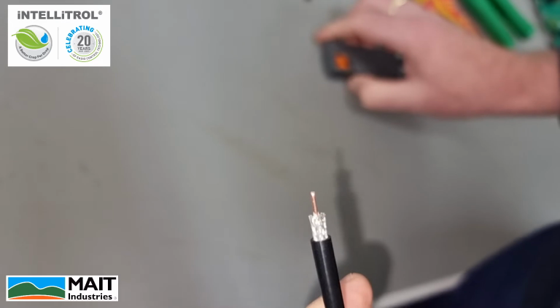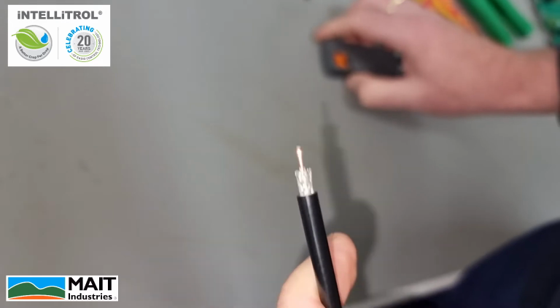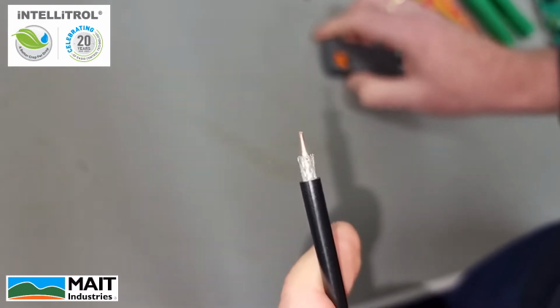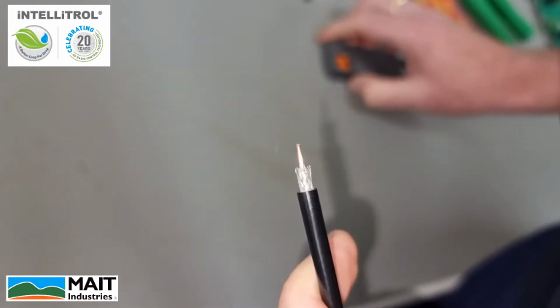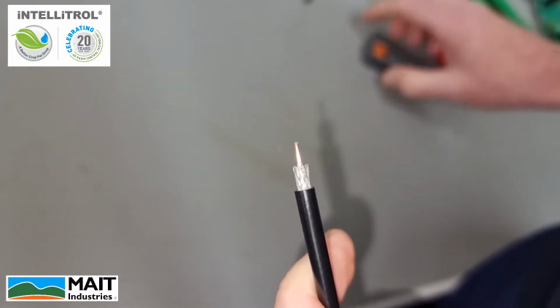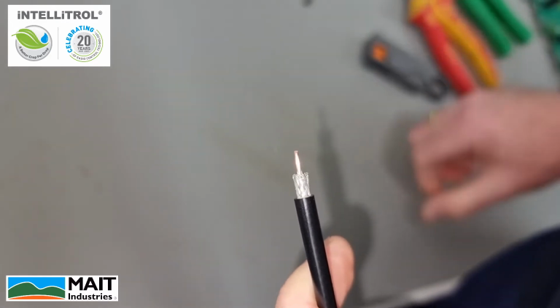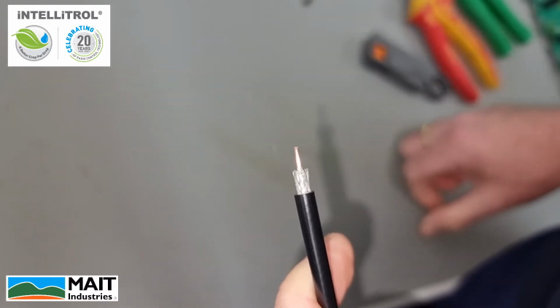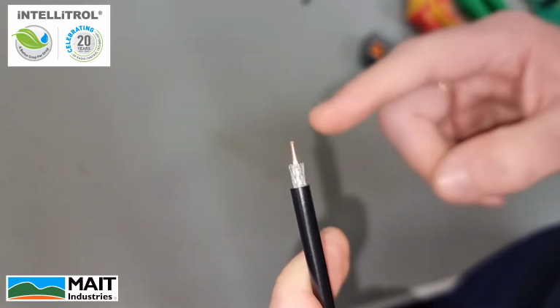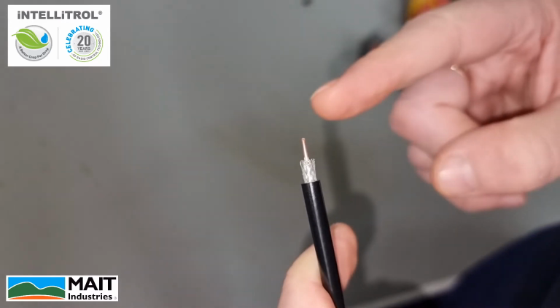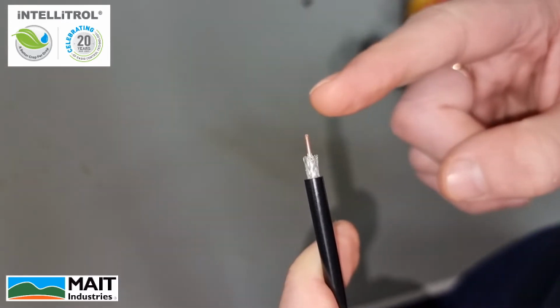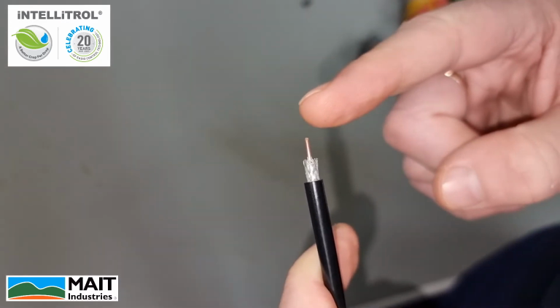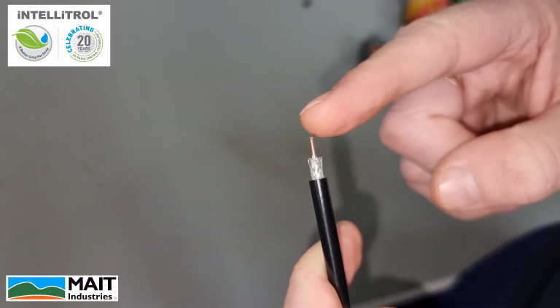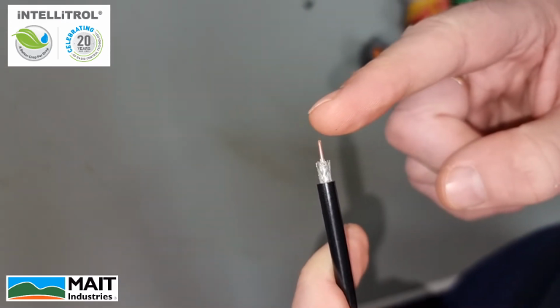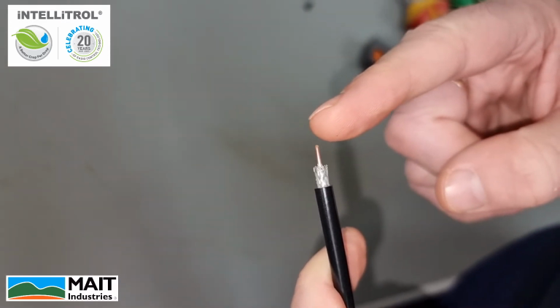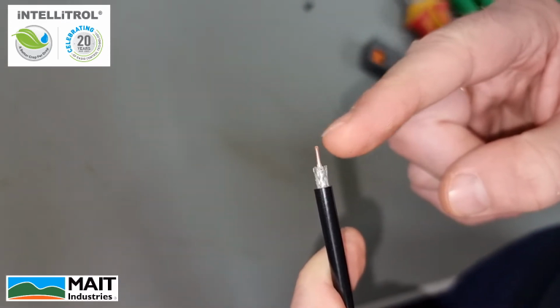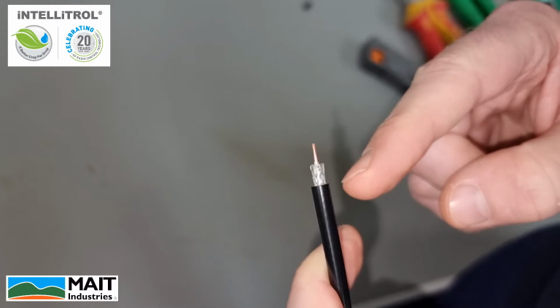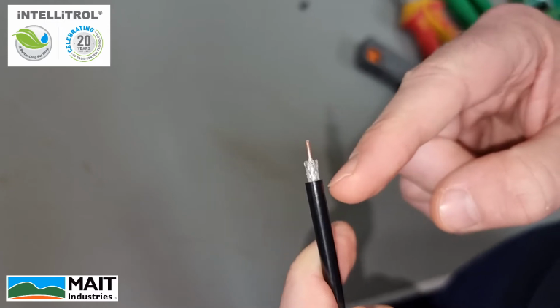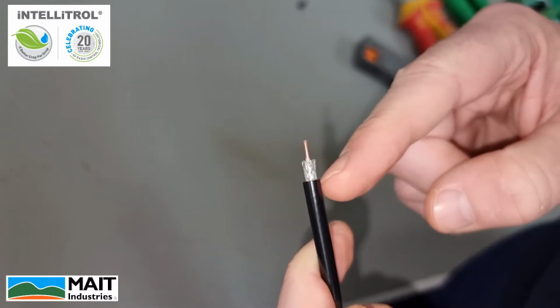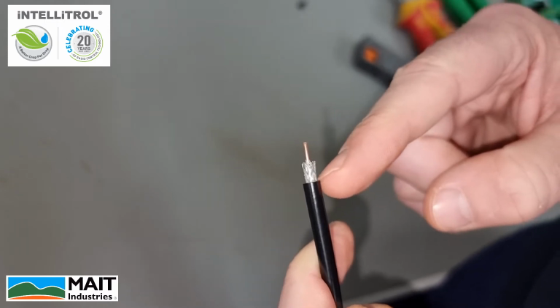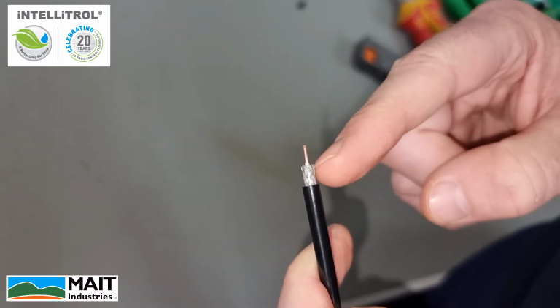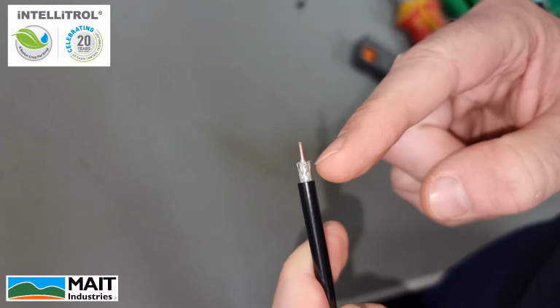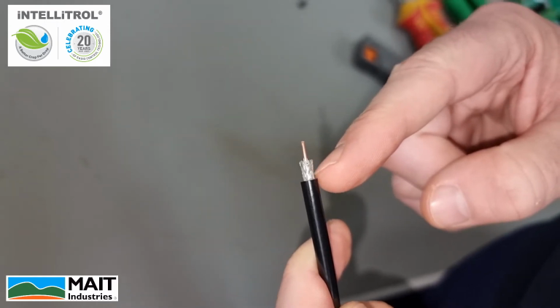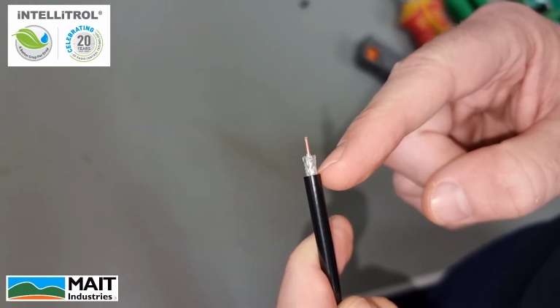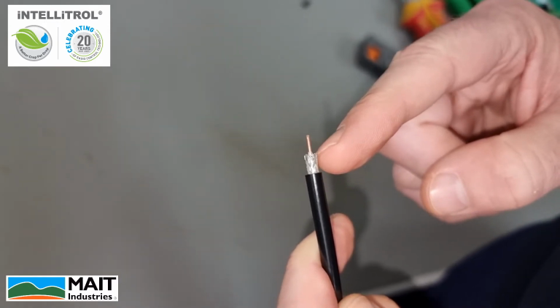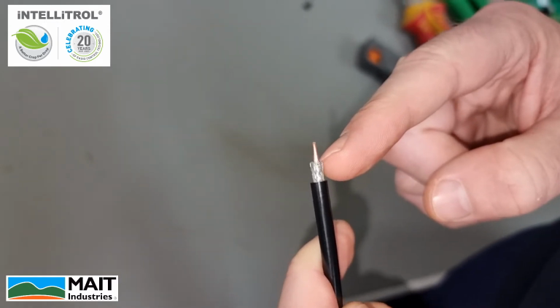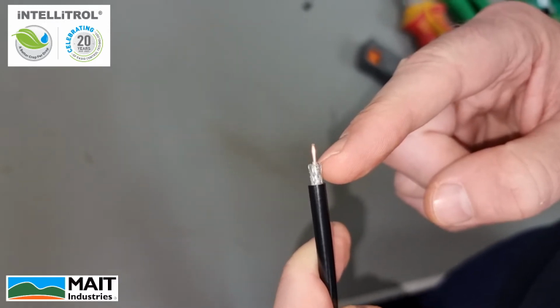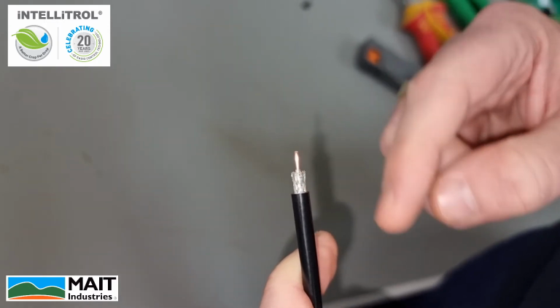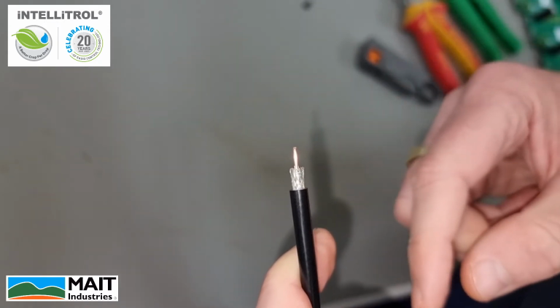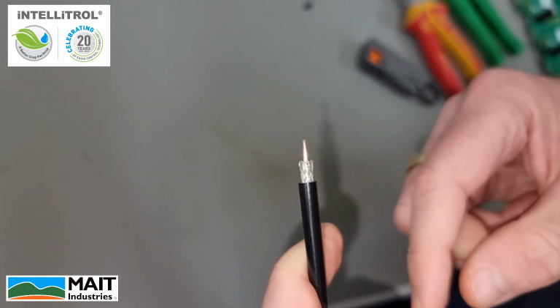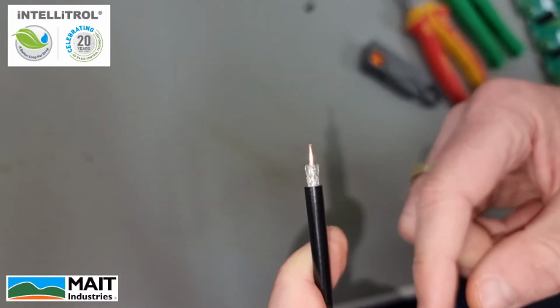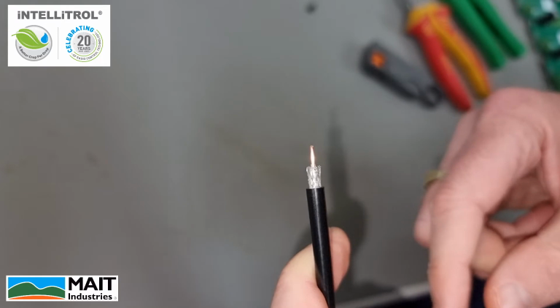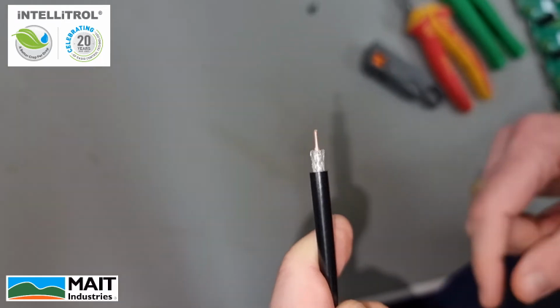What we're looking for here is that the center pin is no longer than the shielding wire that's exposed. In this case, we're pretty well the same, so that's fine.